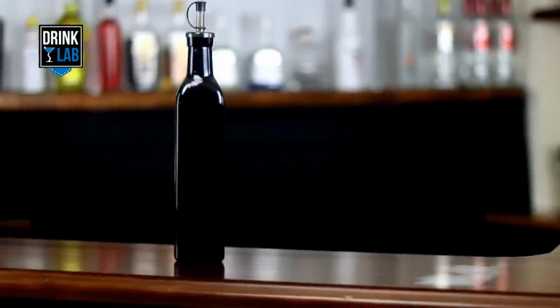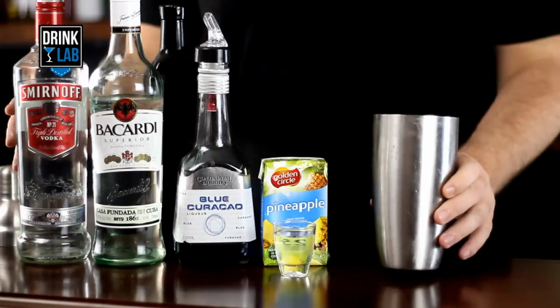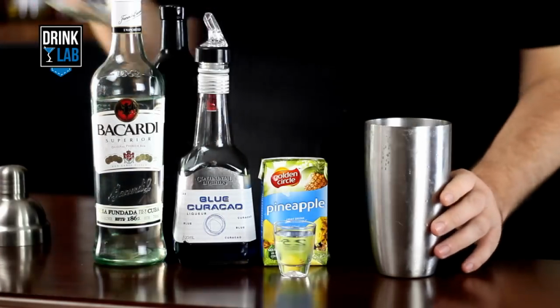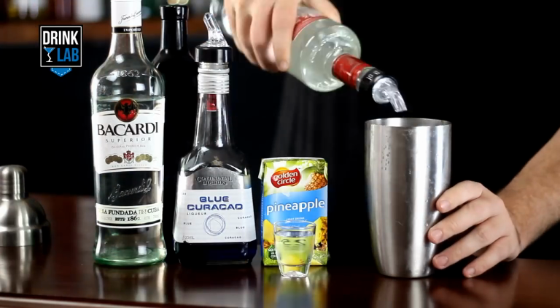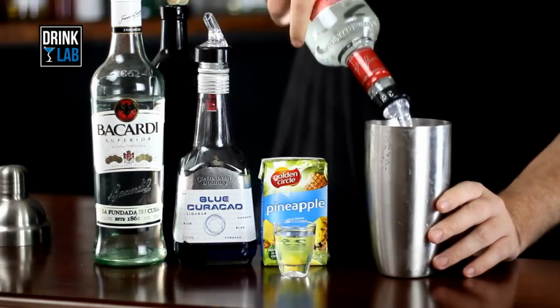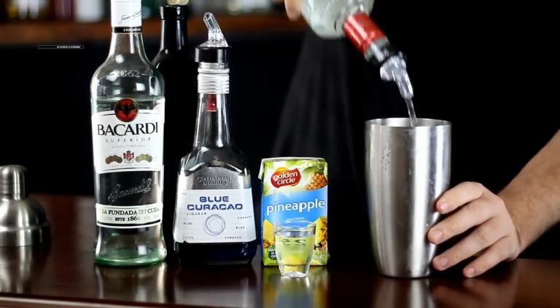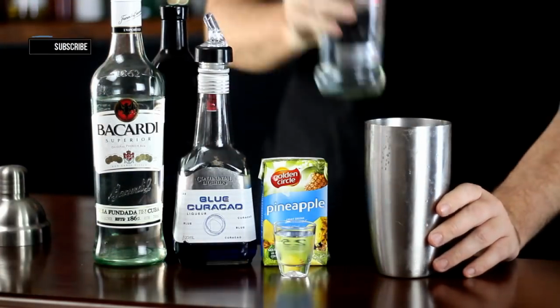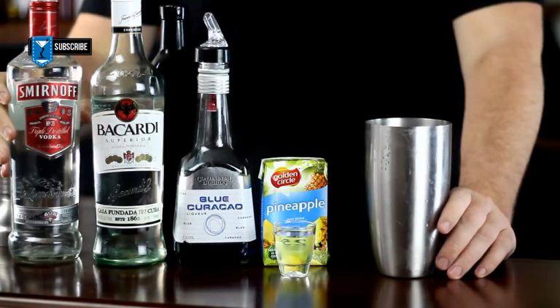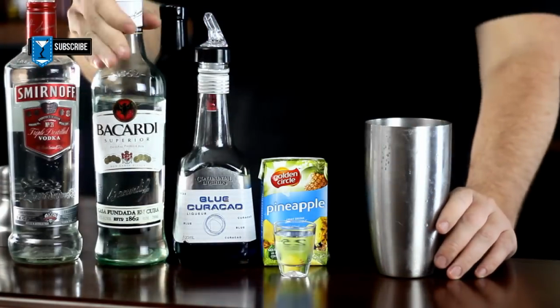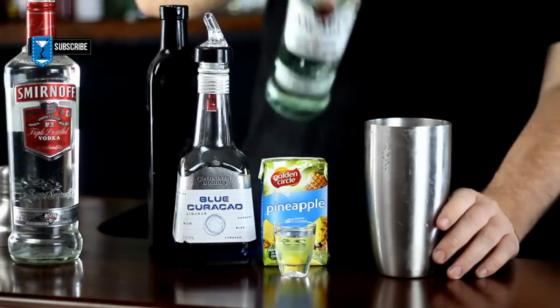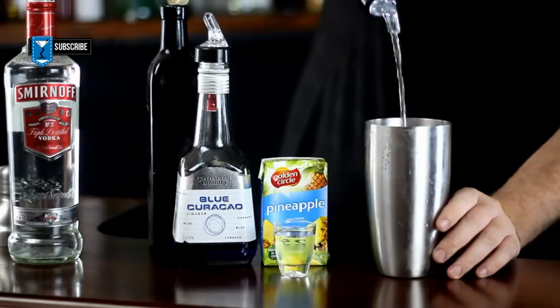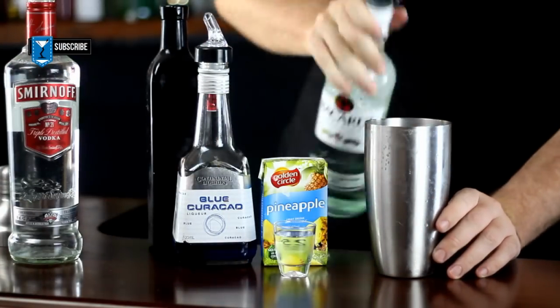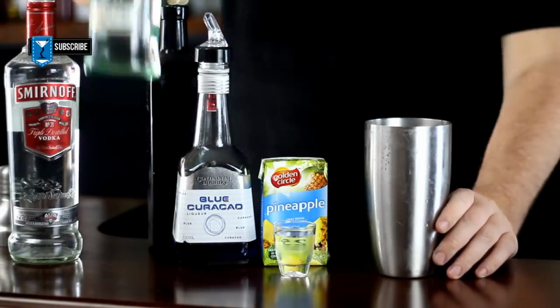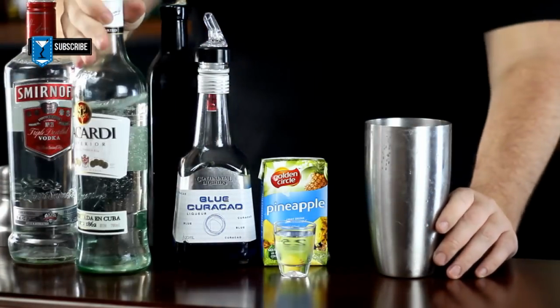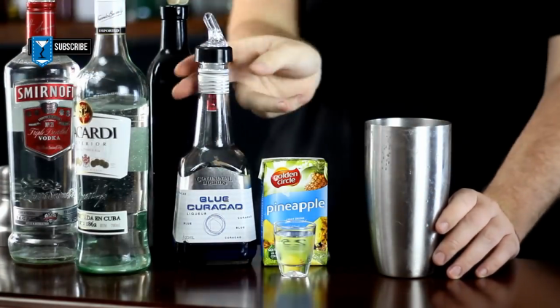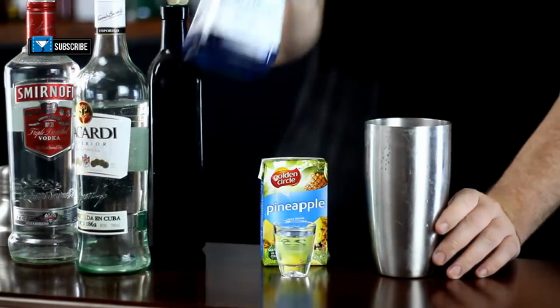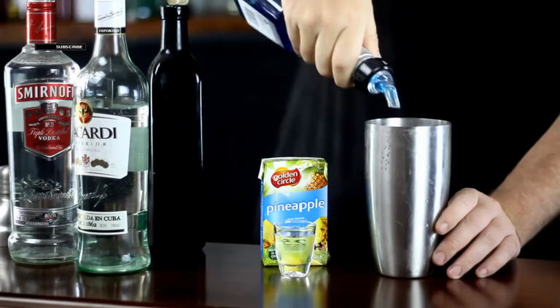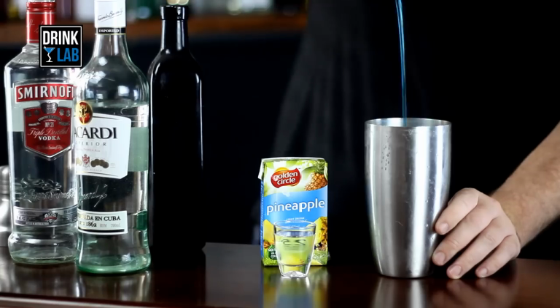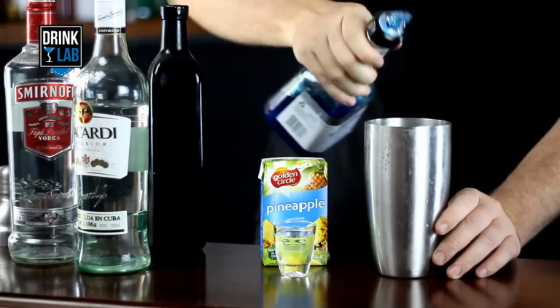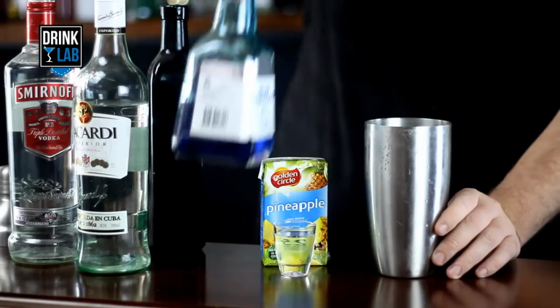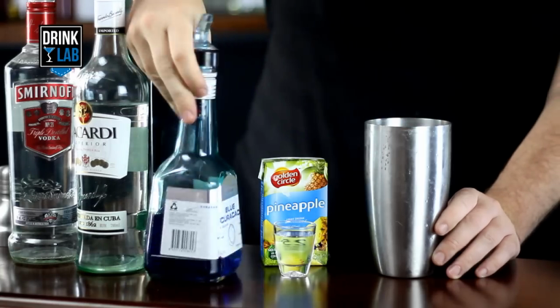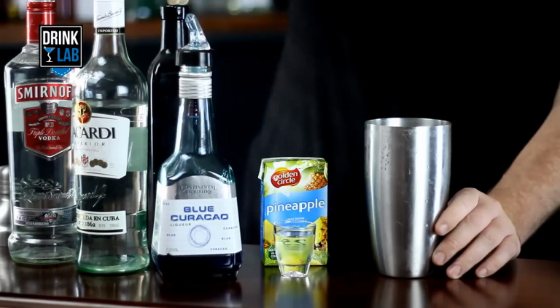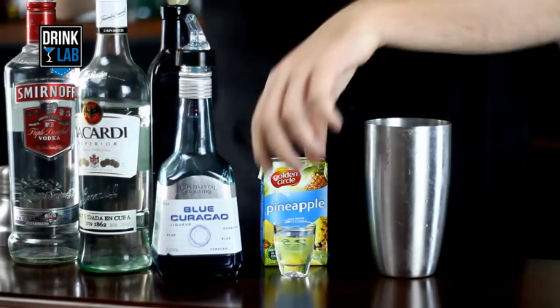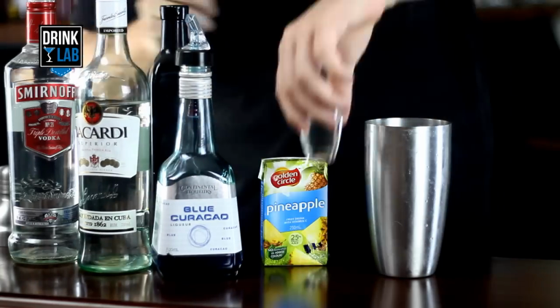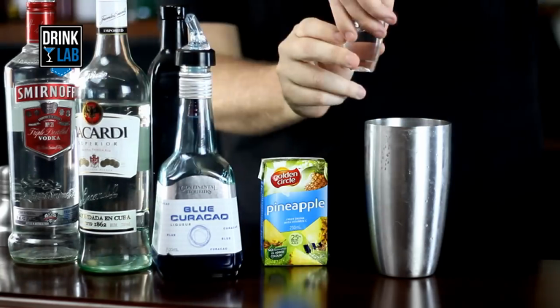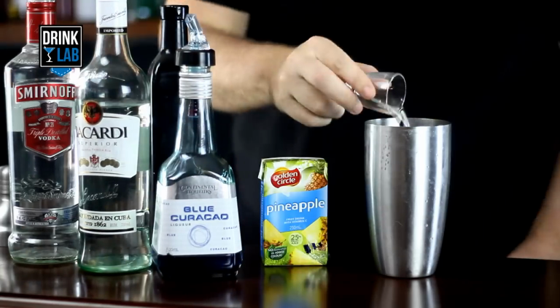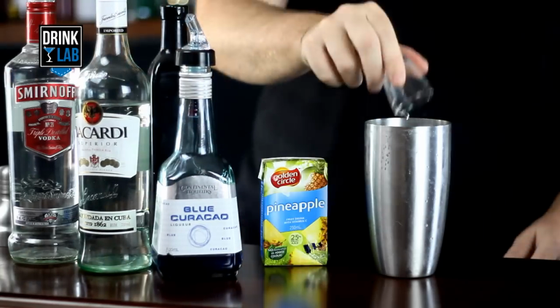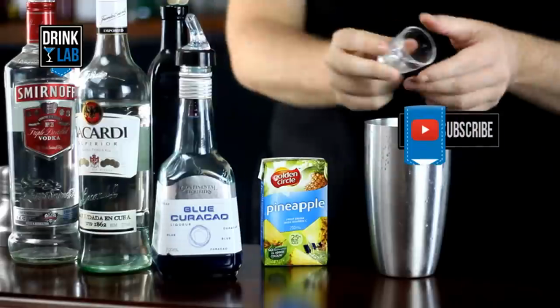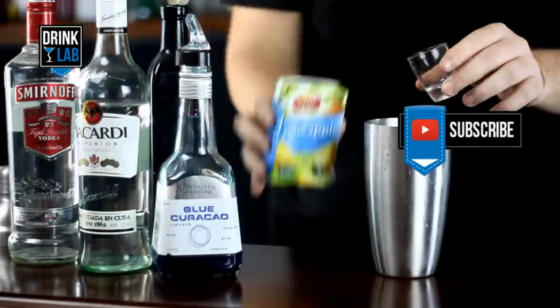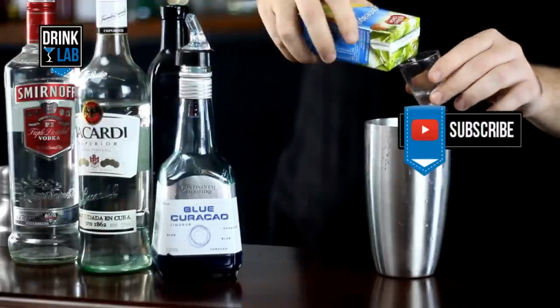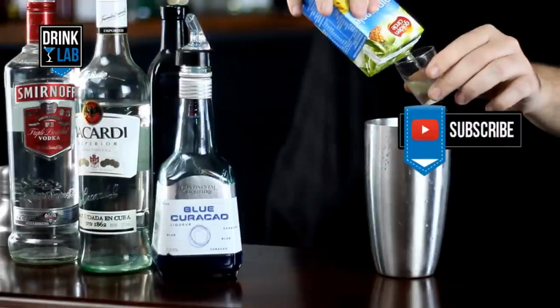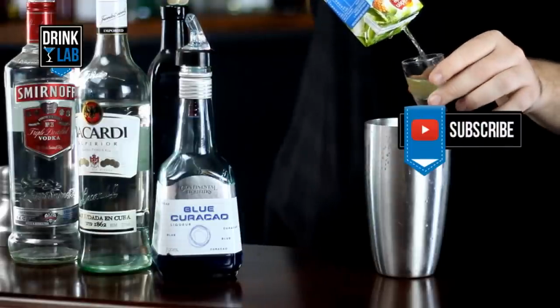In a cocktail shaker filled with ice, pour in your half an ounce of Vodka and half an ounce of Bacardi — or you could use one ounce of either one. Then add your Blue Curacao, Sours, and three ounces of Pineapple Juice.